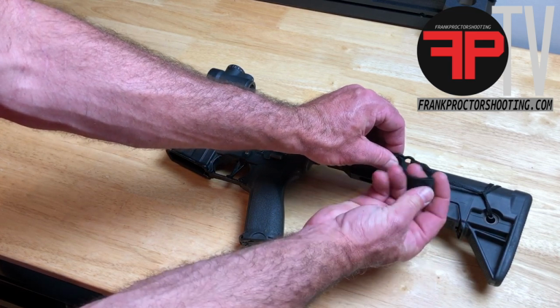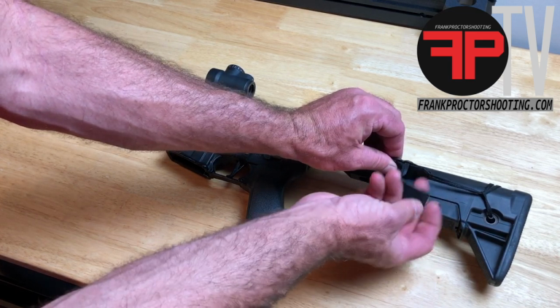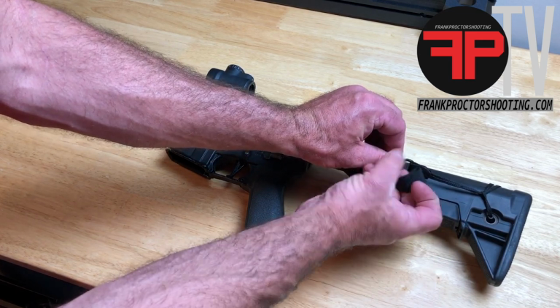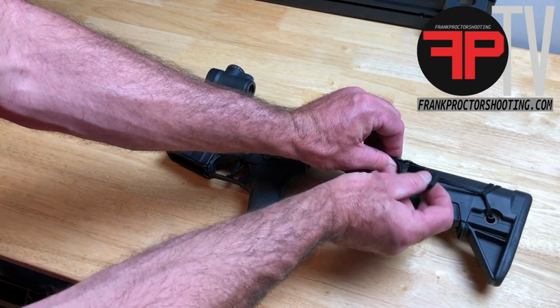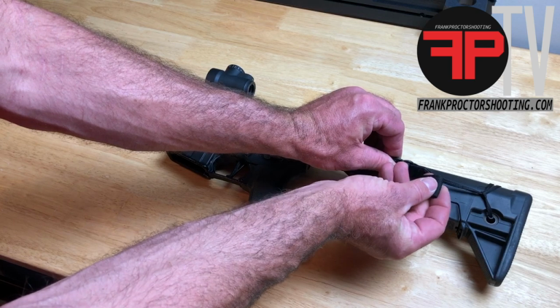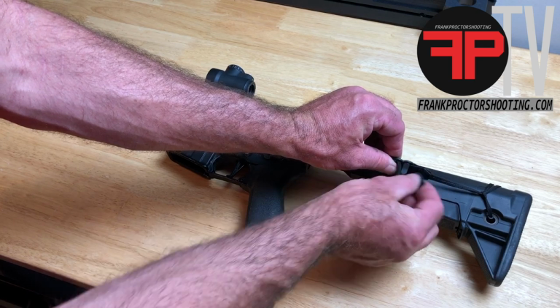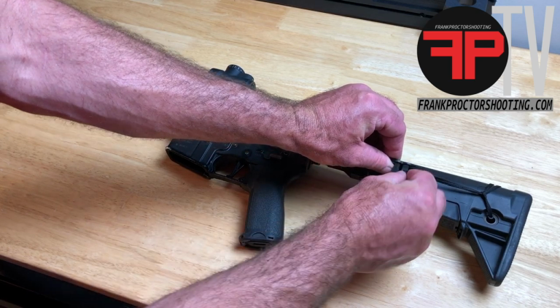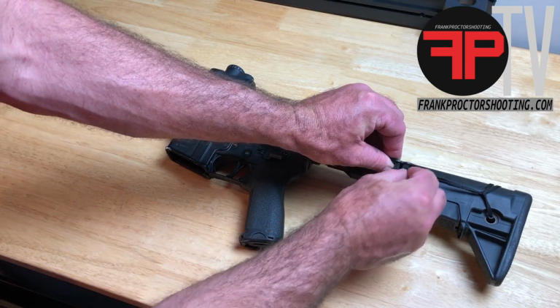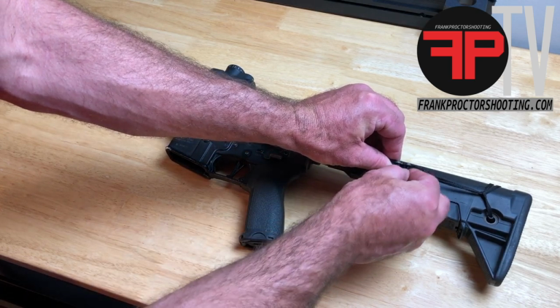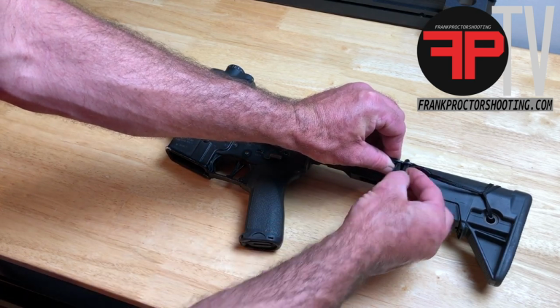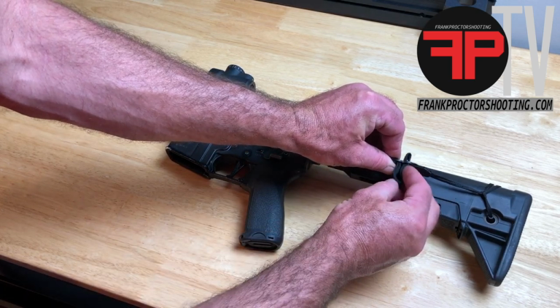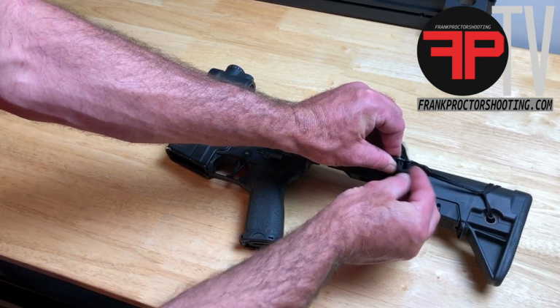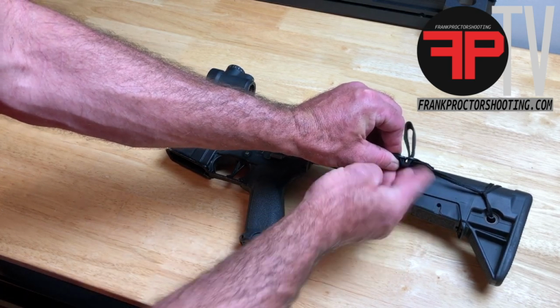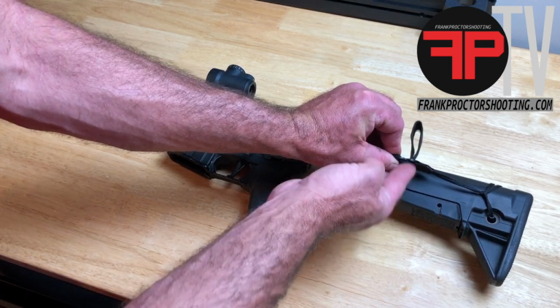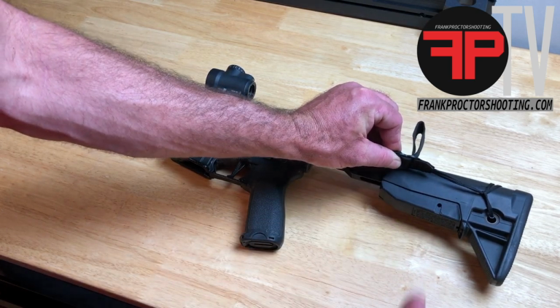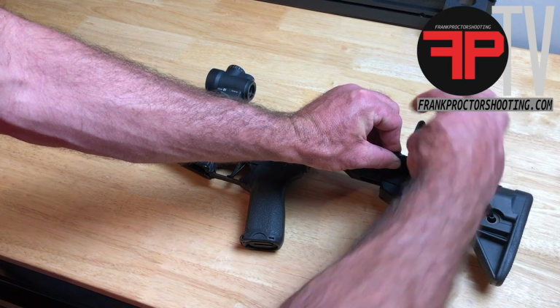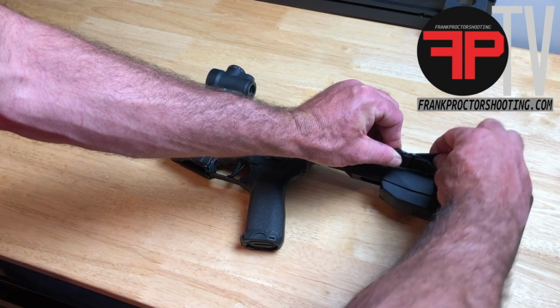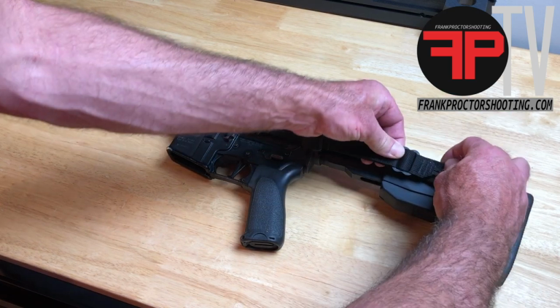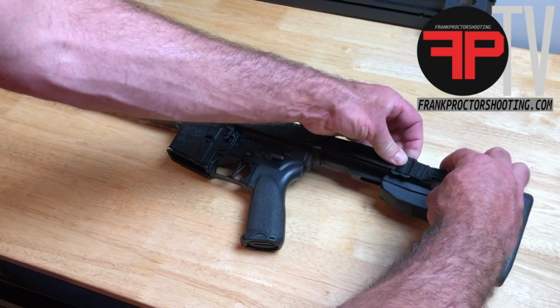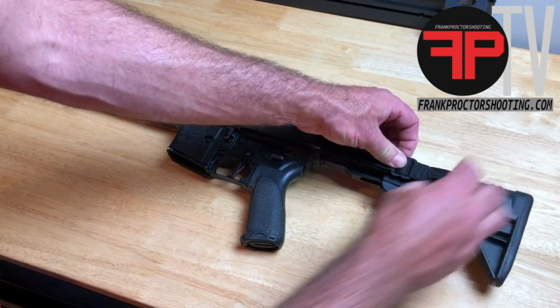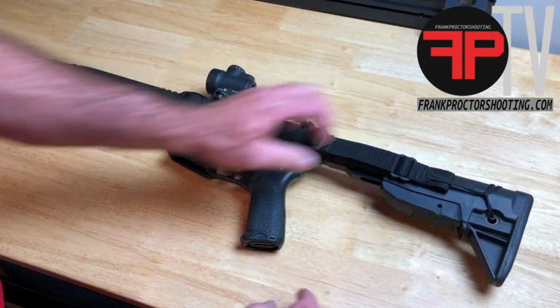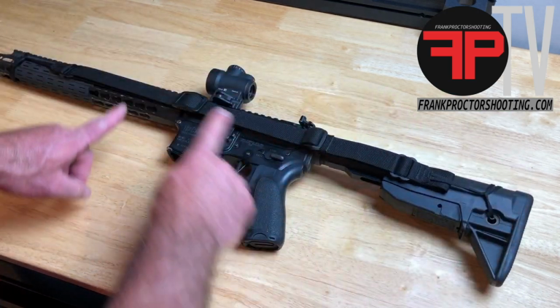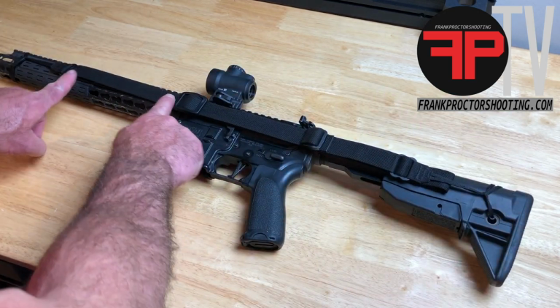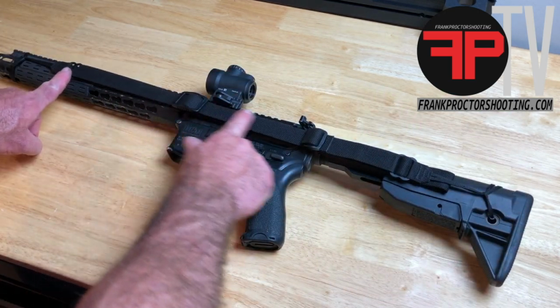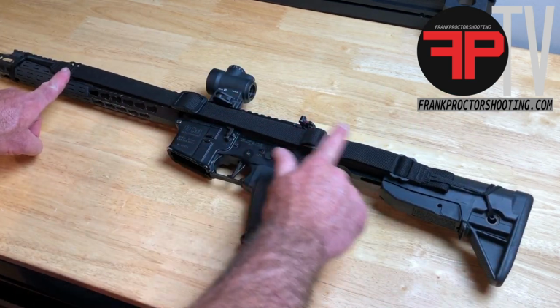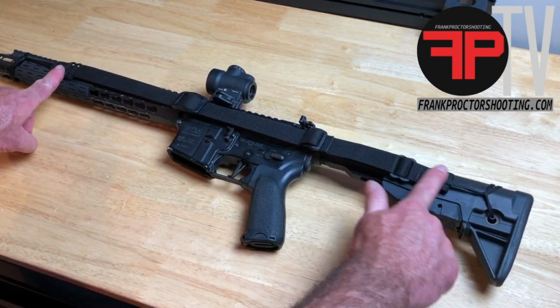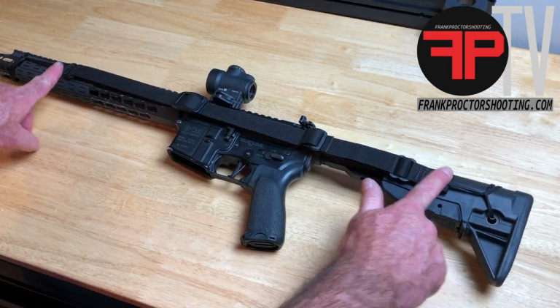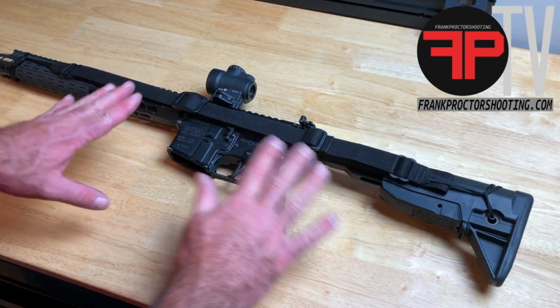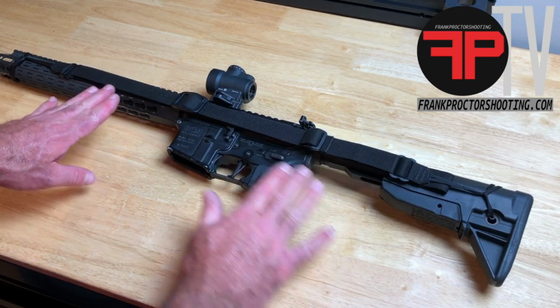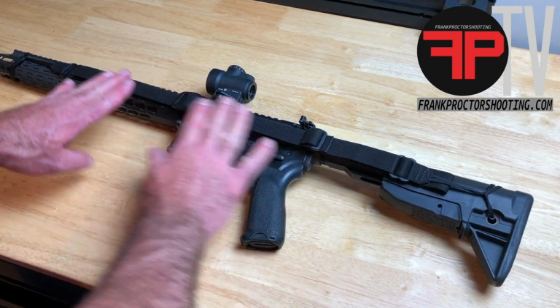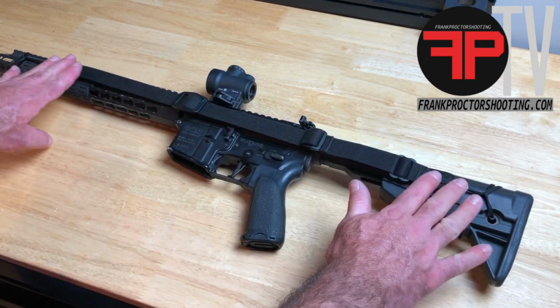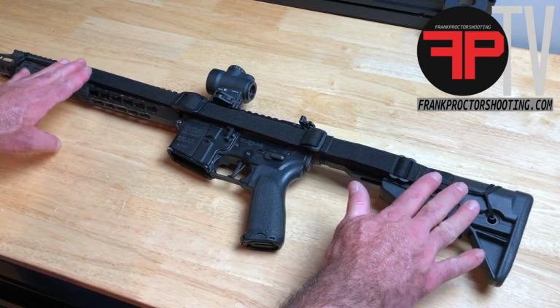Now push this webbing back through the other portion of that metal buckle where it's going back down, turn the sling over, and lay that flat. Now you have the sling stored against the rifle, nice and tight, very low profile.